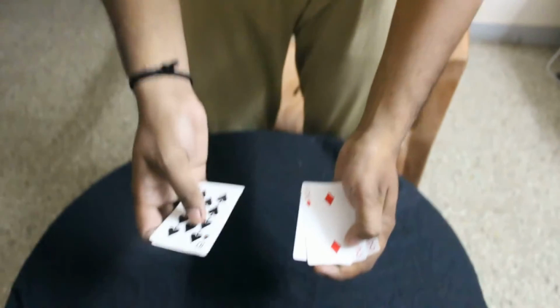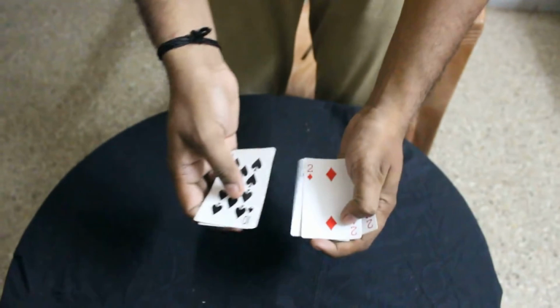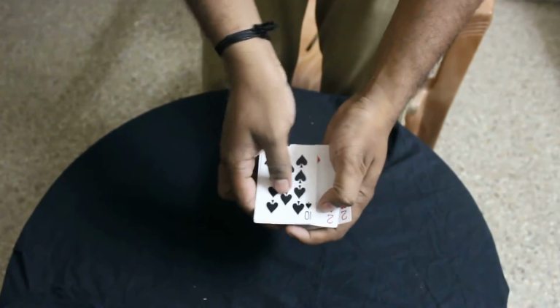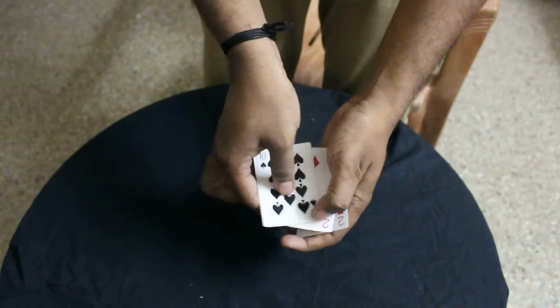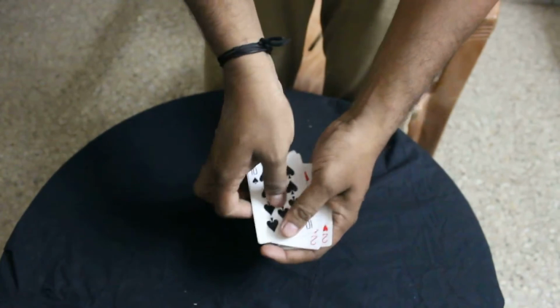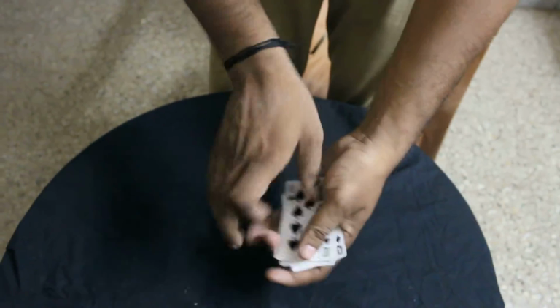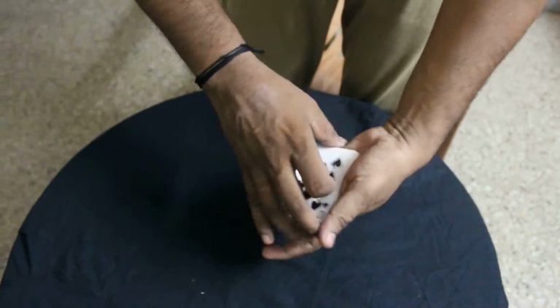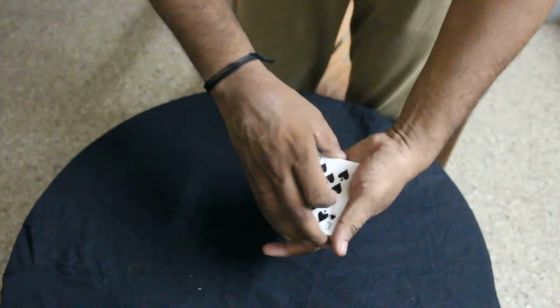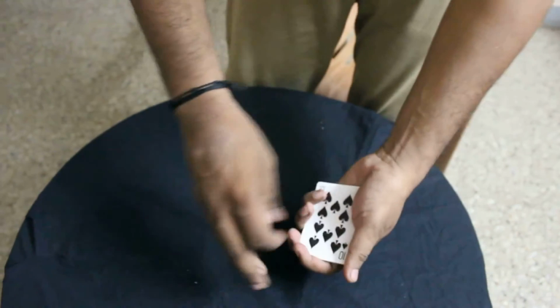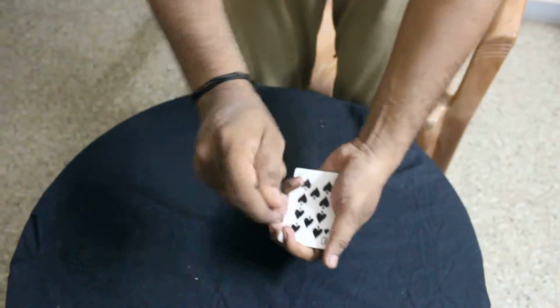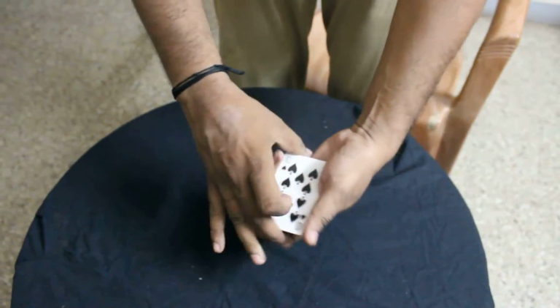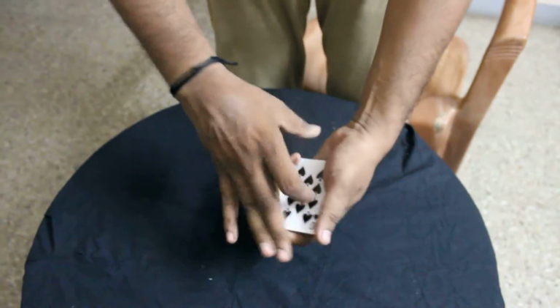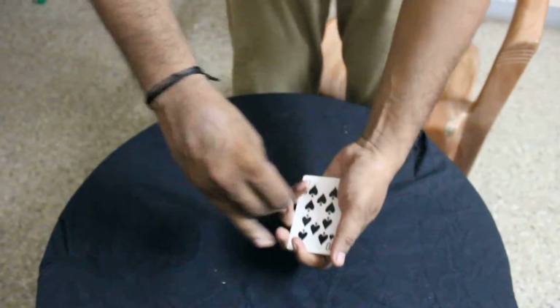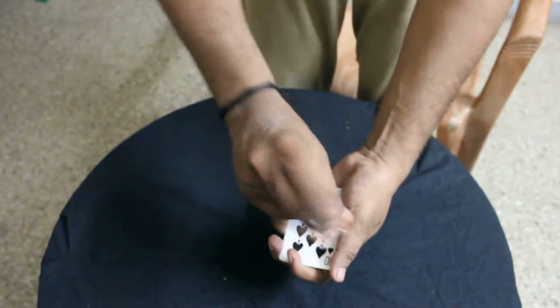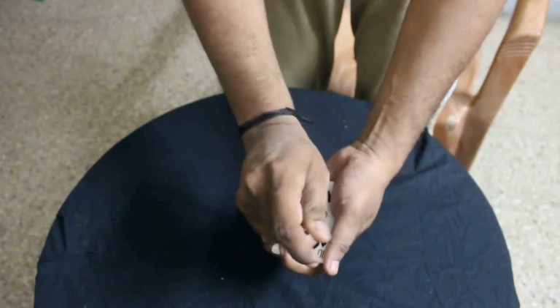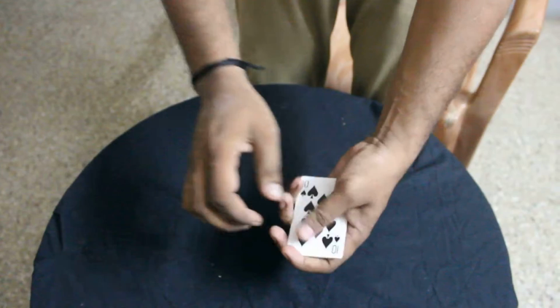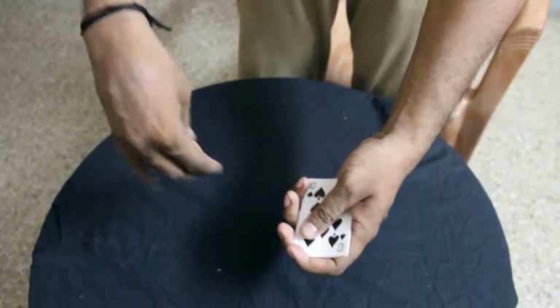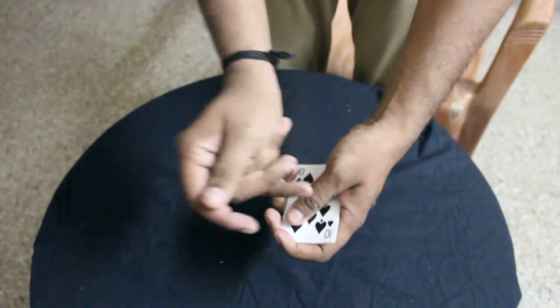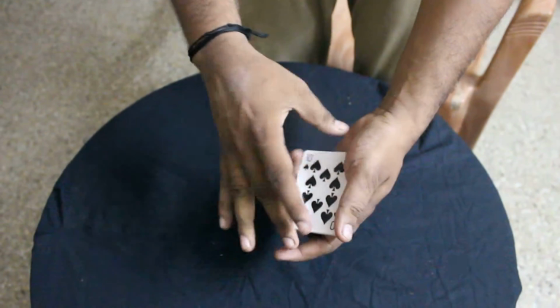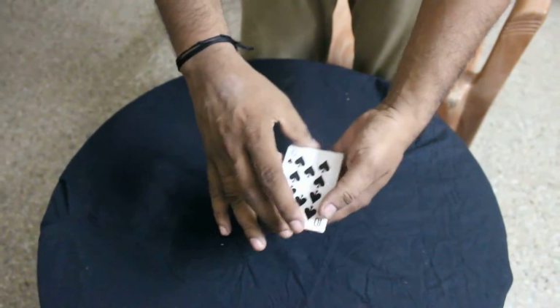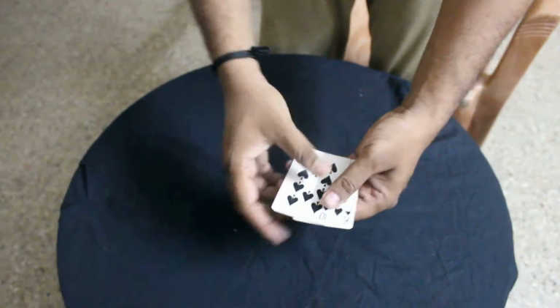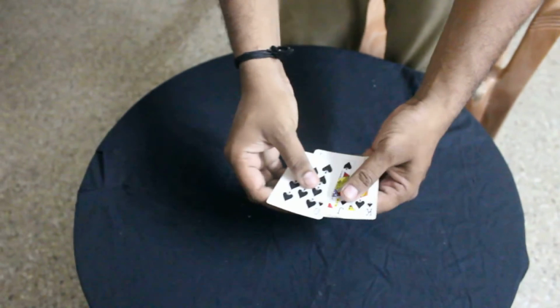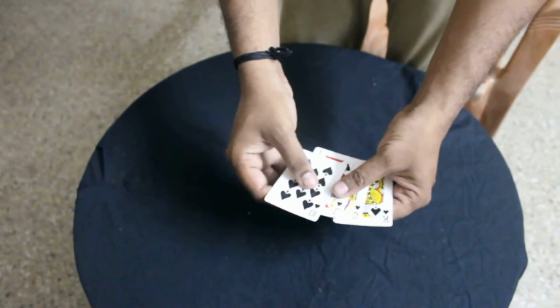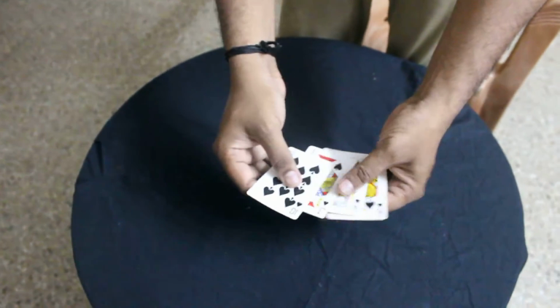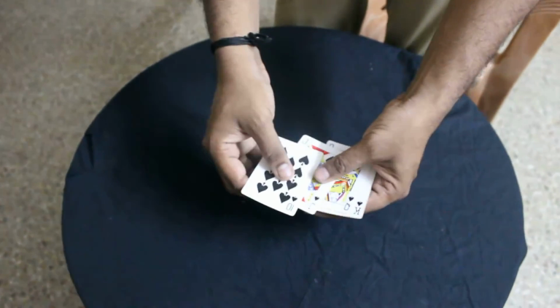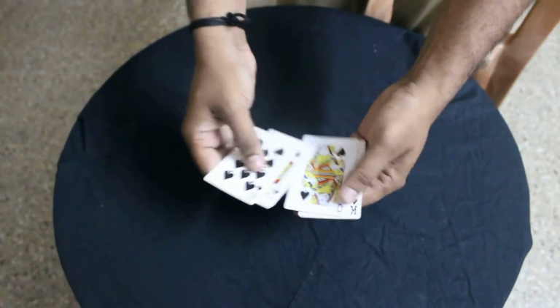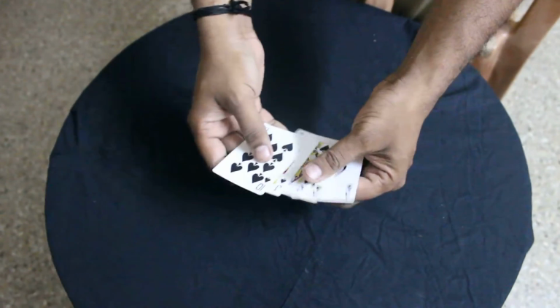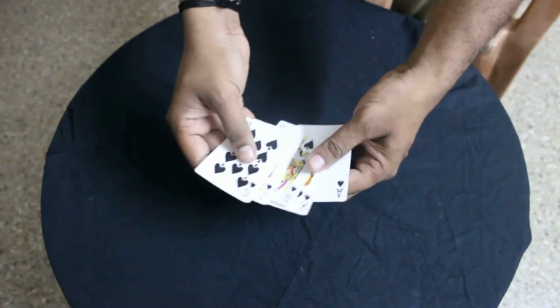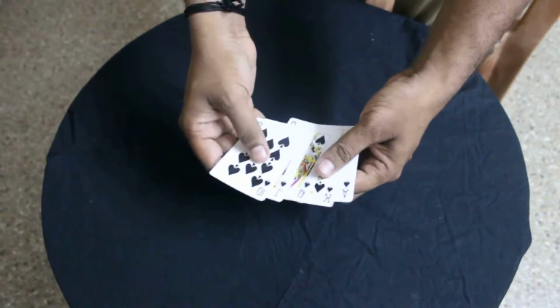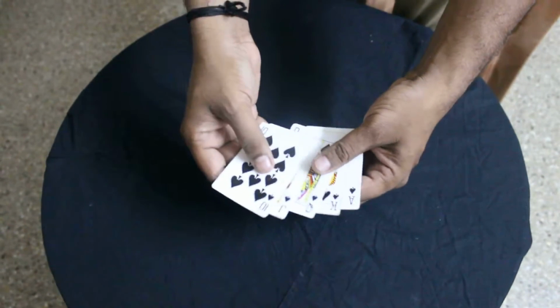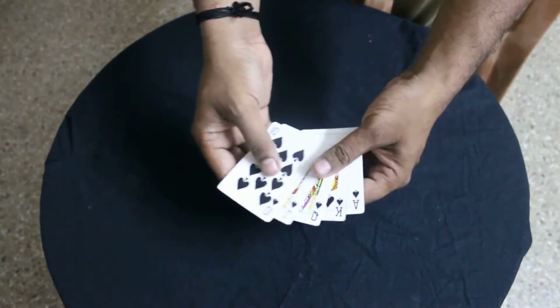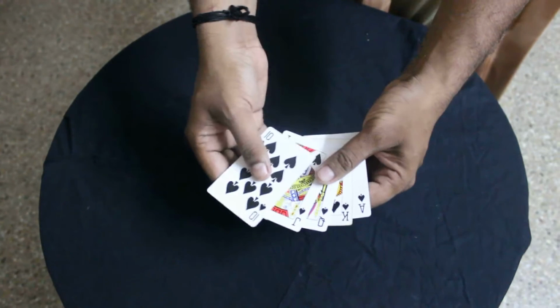Now, however, I am a magician and I am supposed to do some magic. So what I do is I just give it a little tap like this, and then watch what we have — a royal flush.